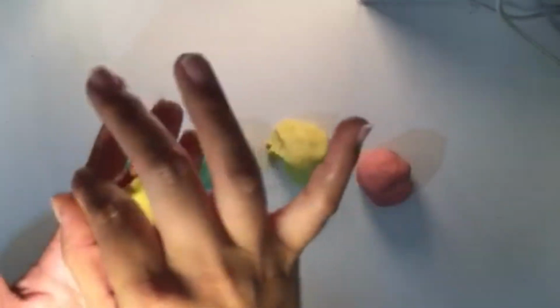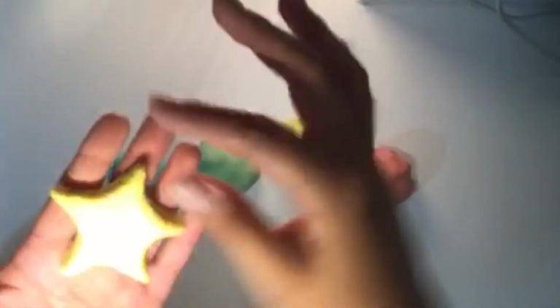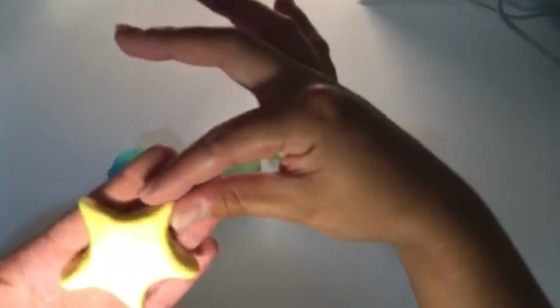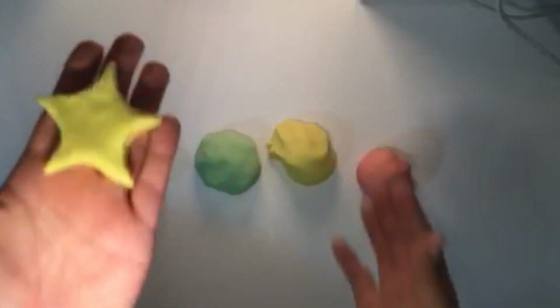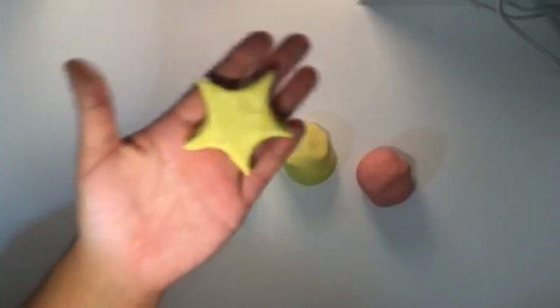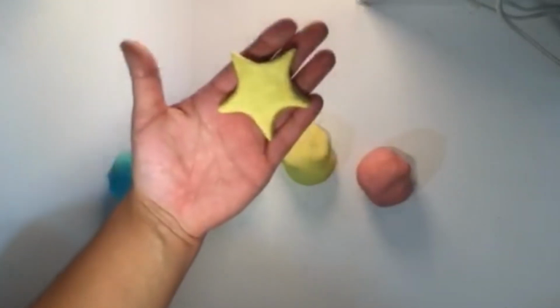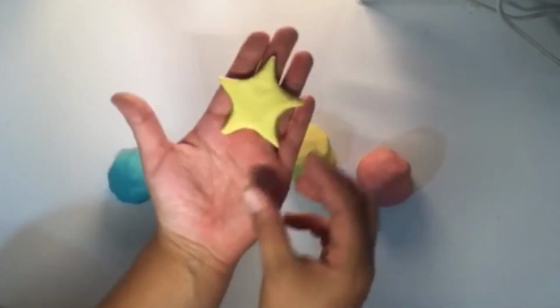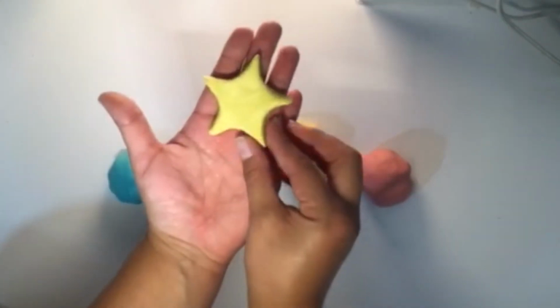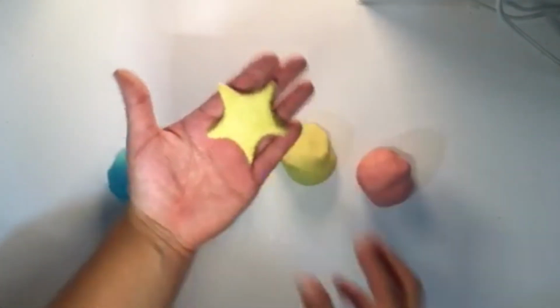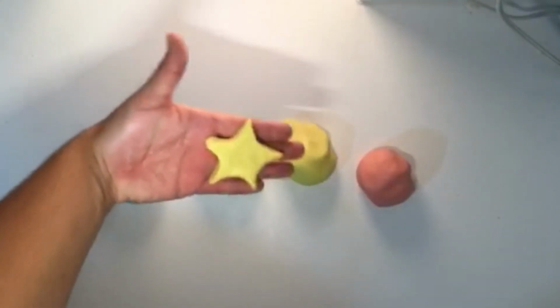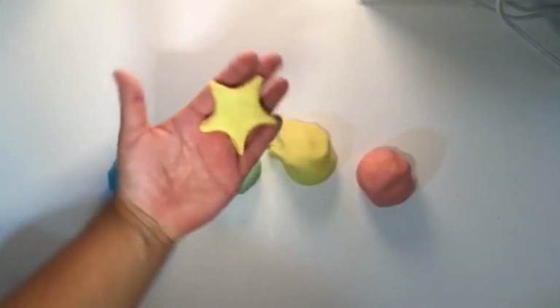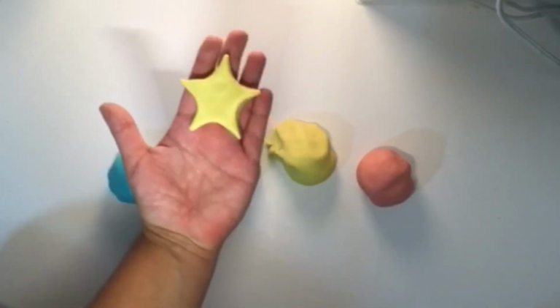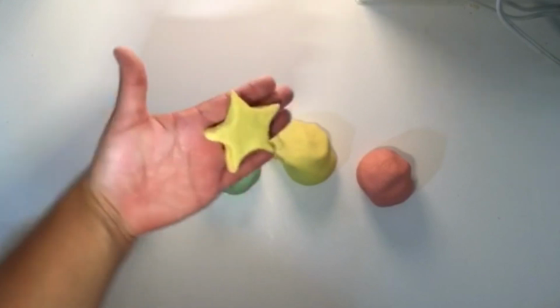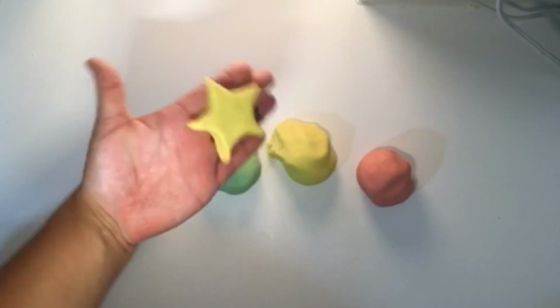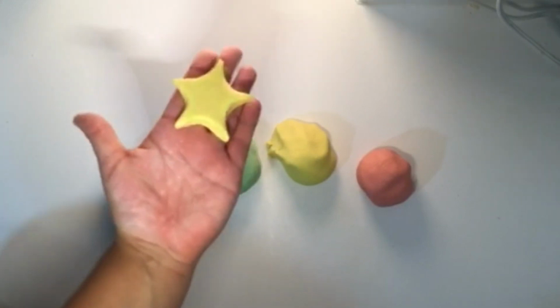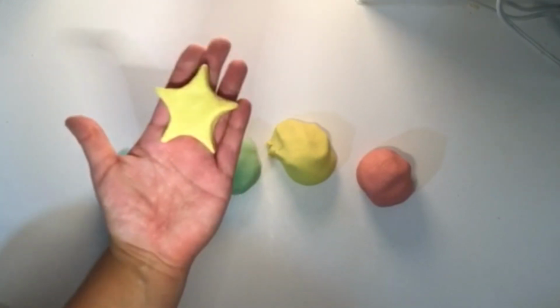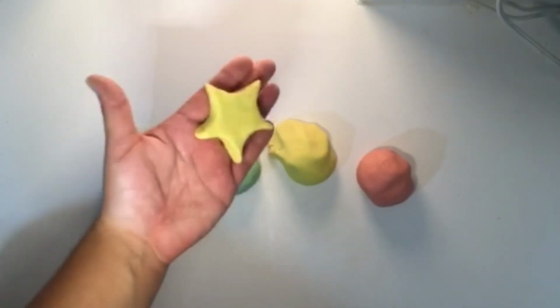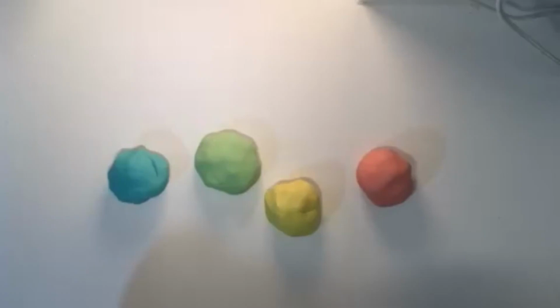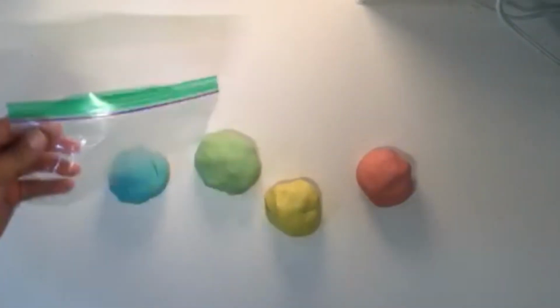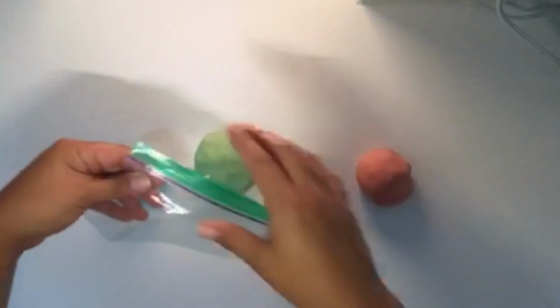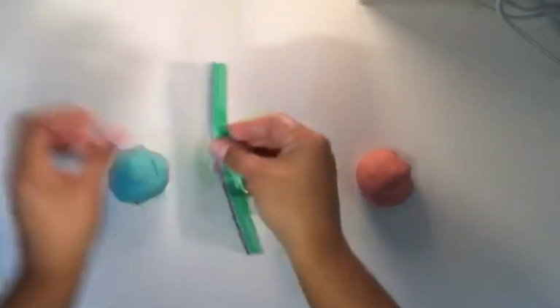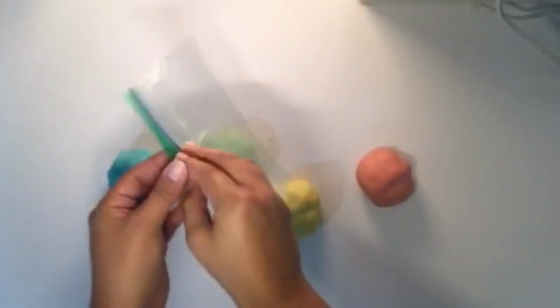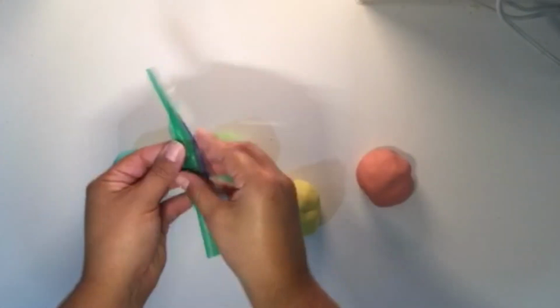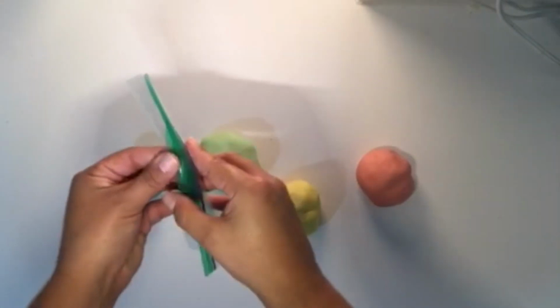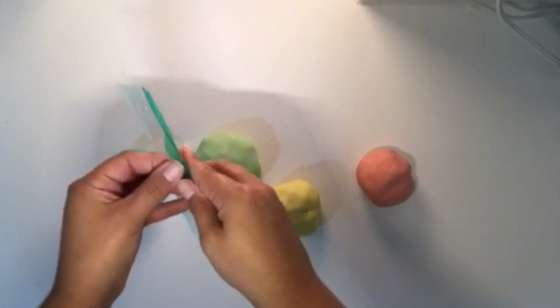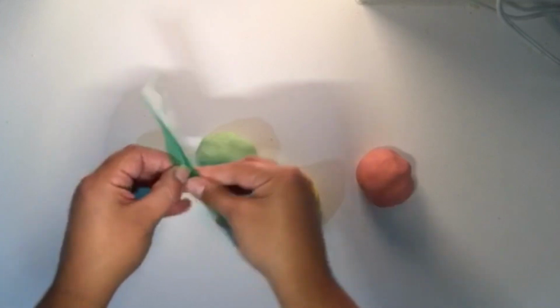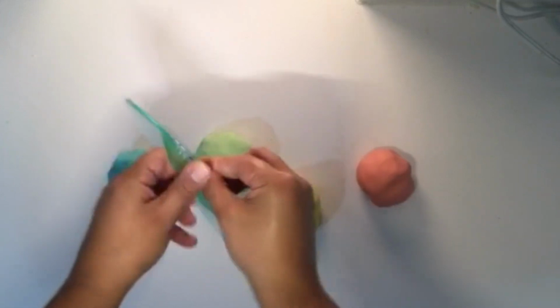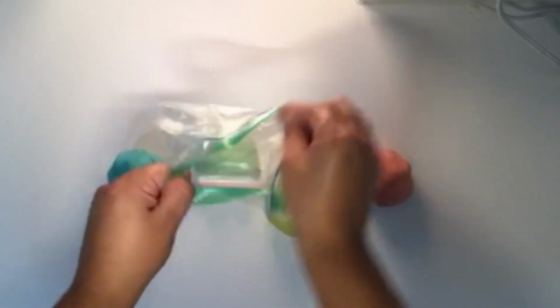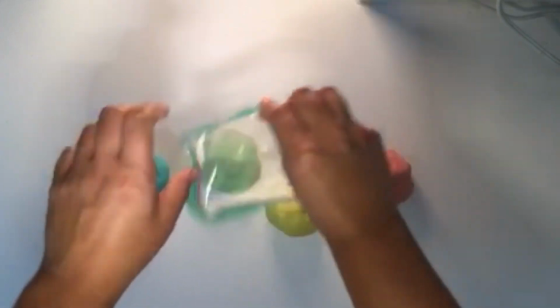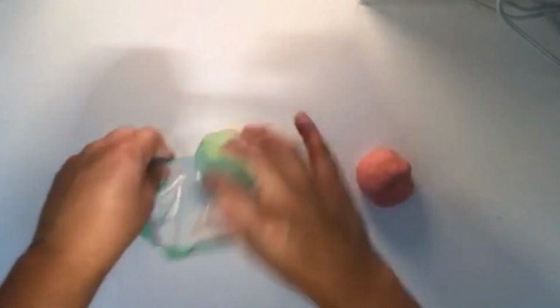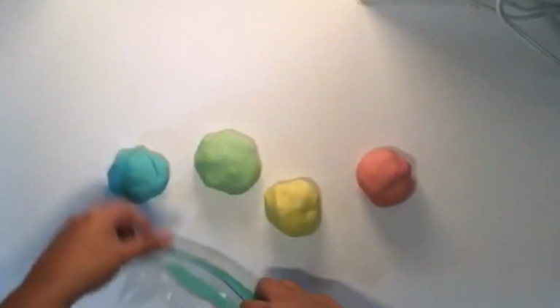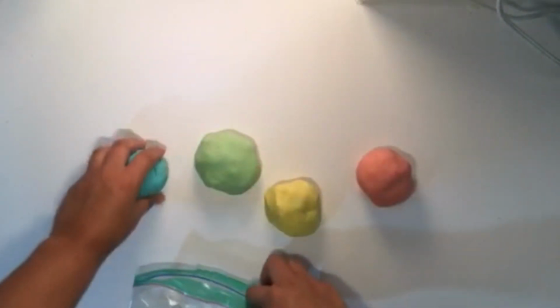Congratulations! You have made a star from scratch. If you have clay left over after you are finished working, you may store it in airtight containers for future use.